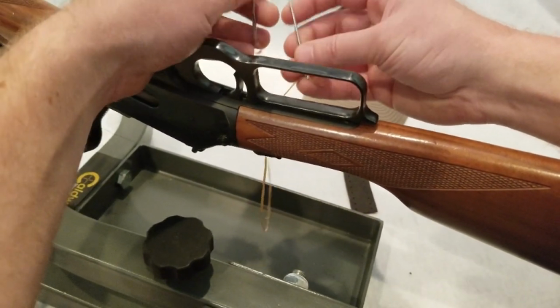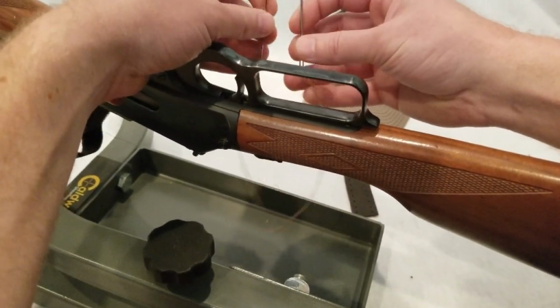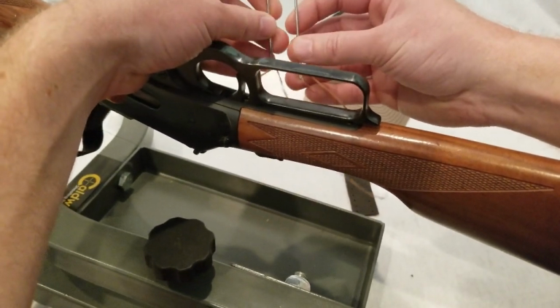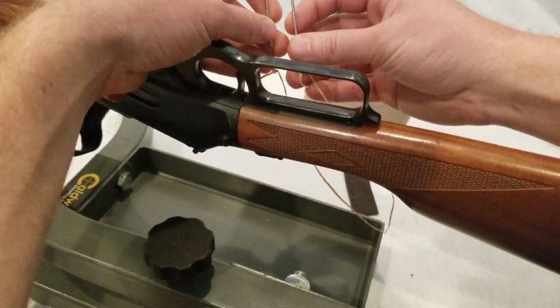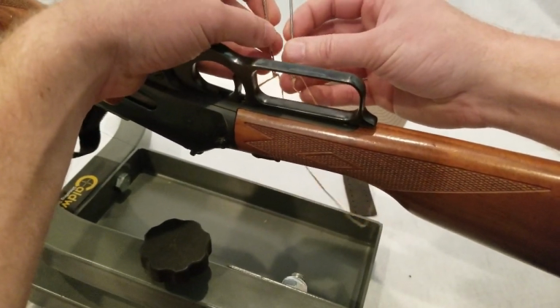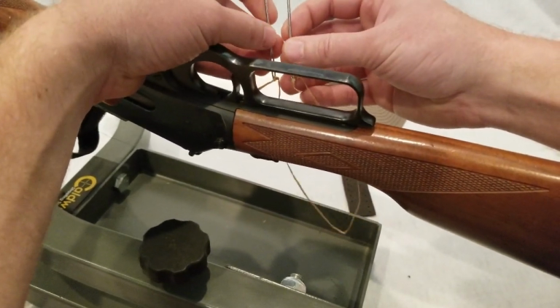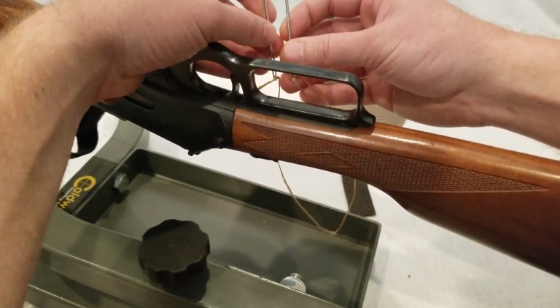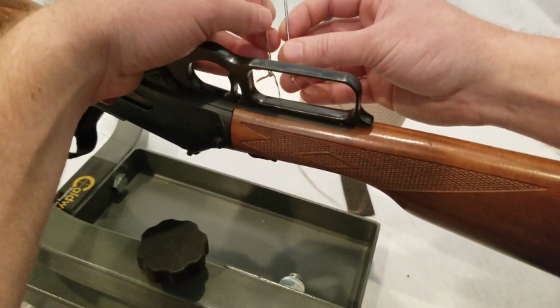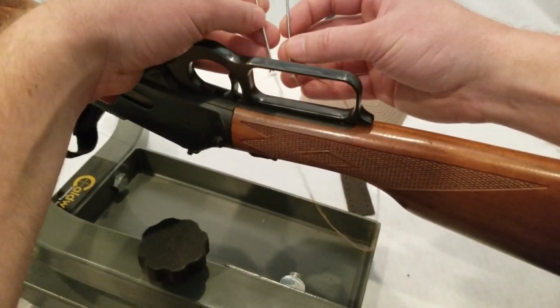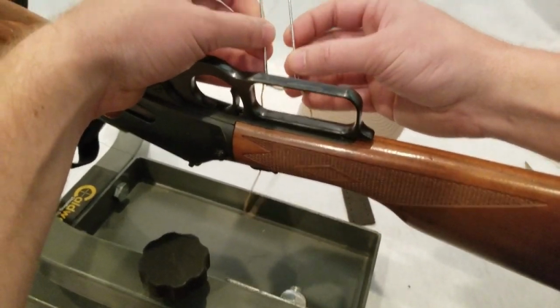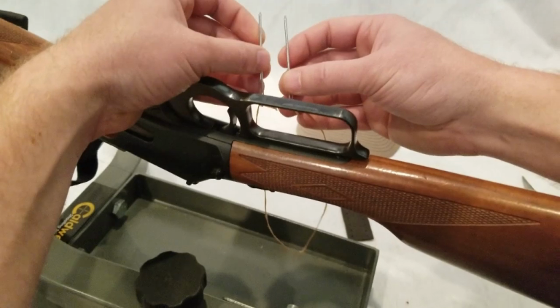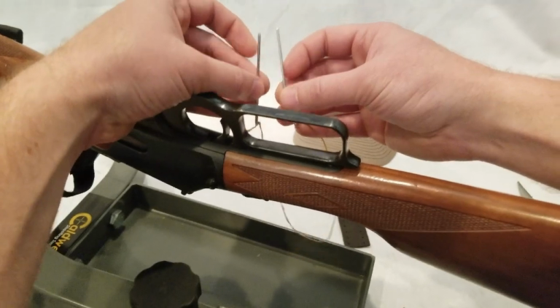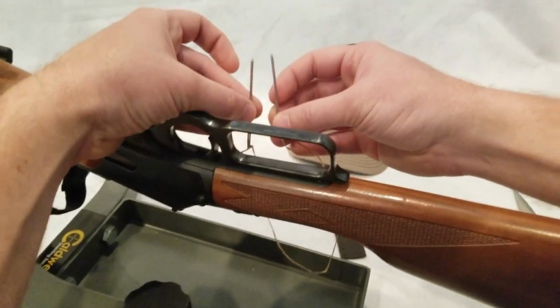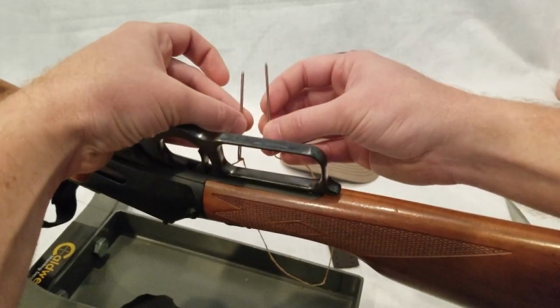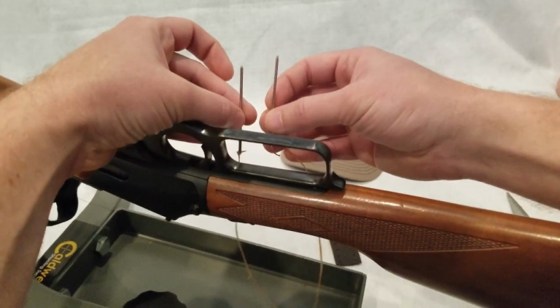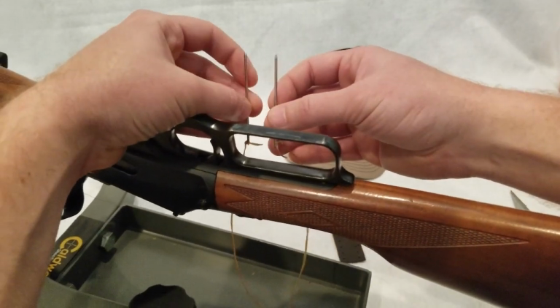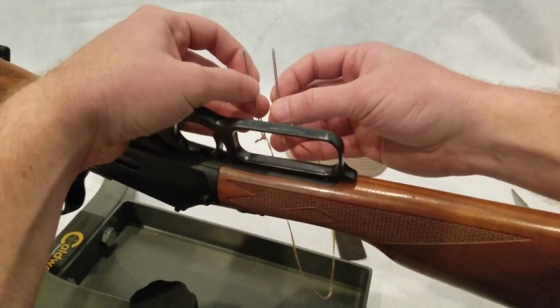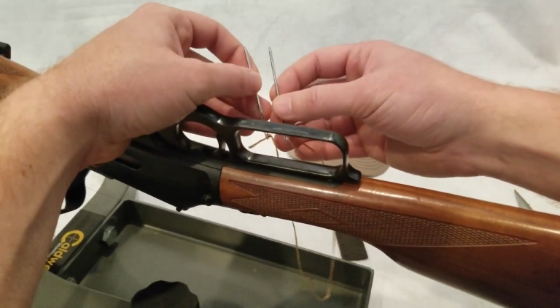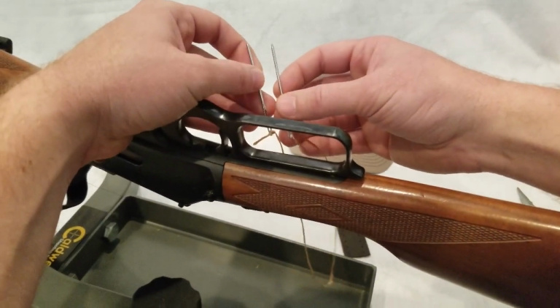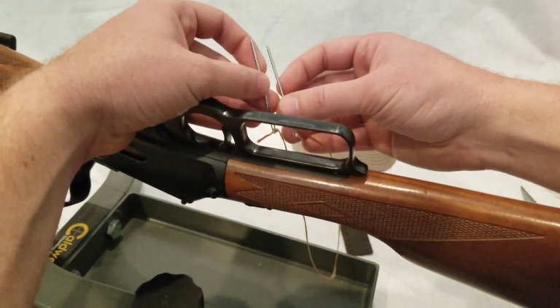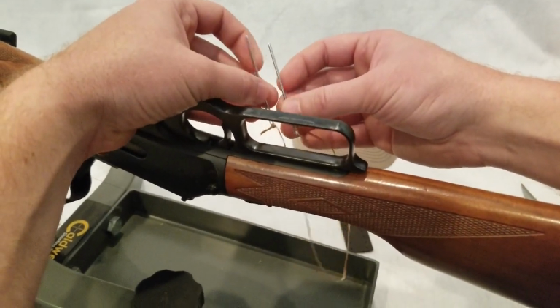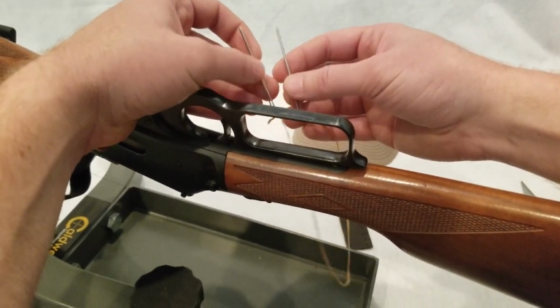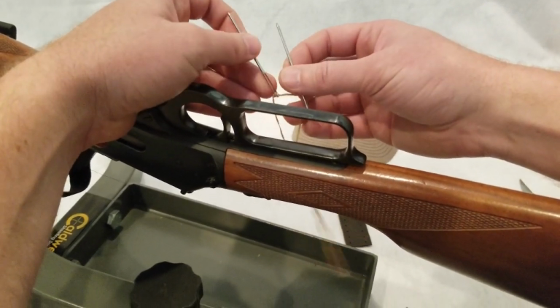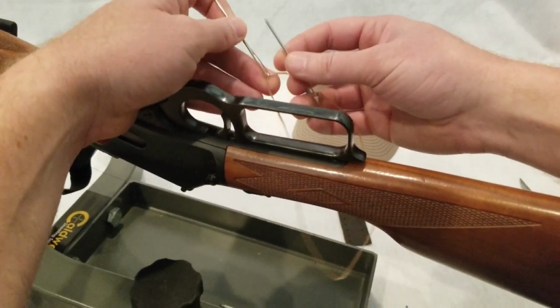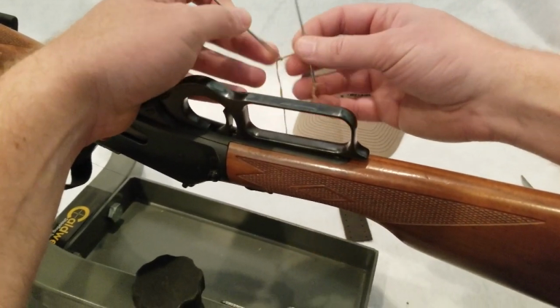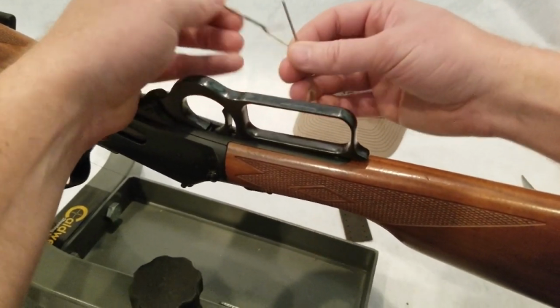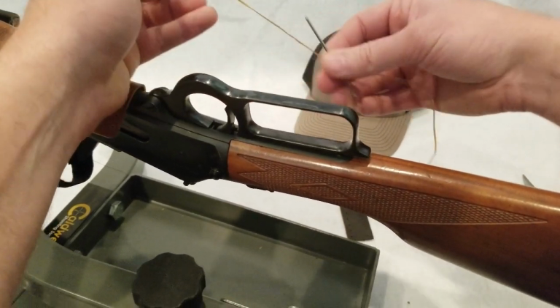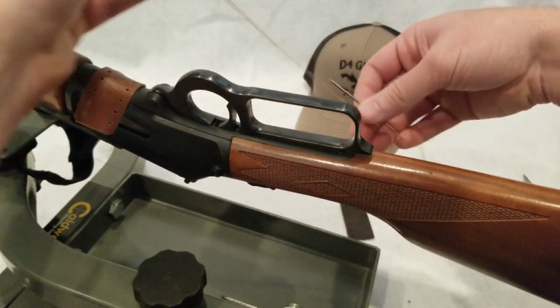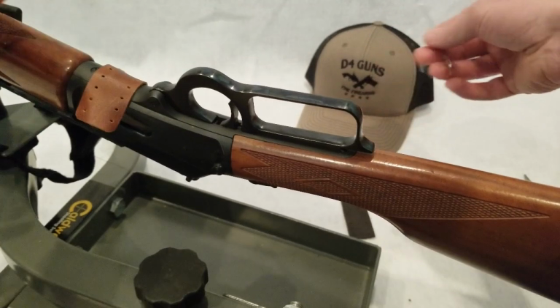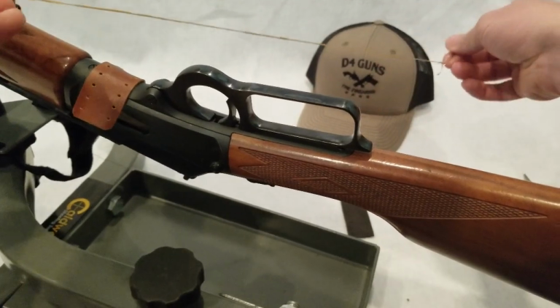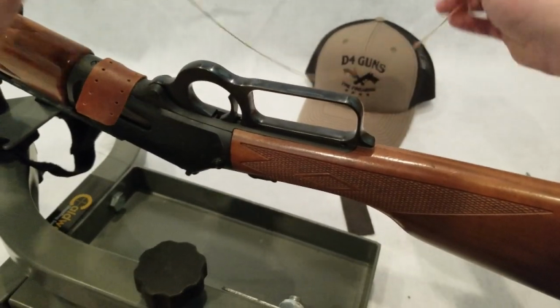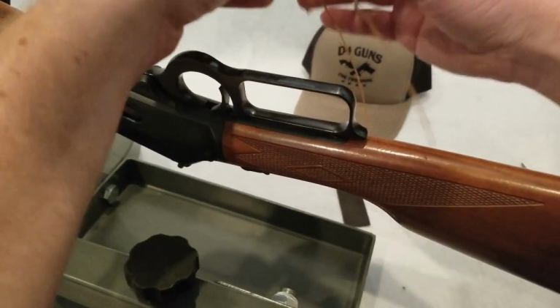These needles make it super easy. If you don't have these things, it just makes your life difficult. So let's get started stitching this on.